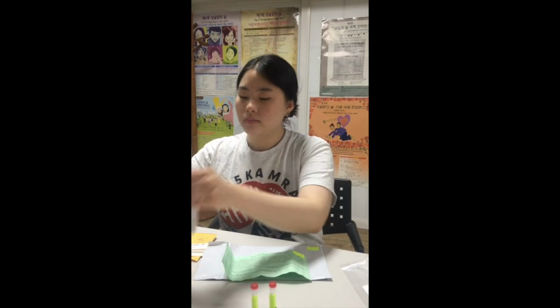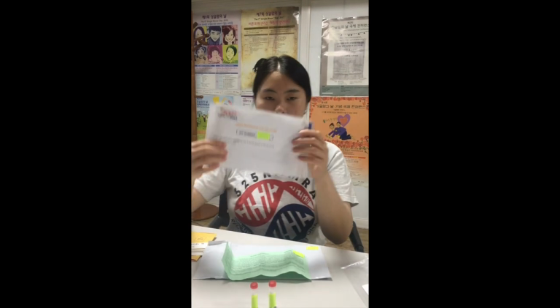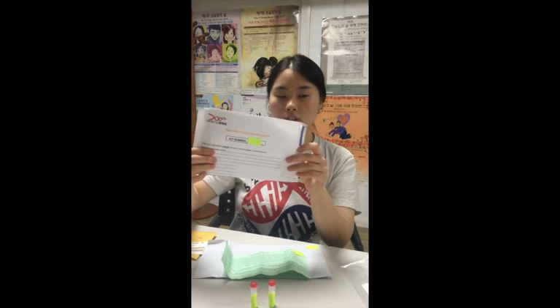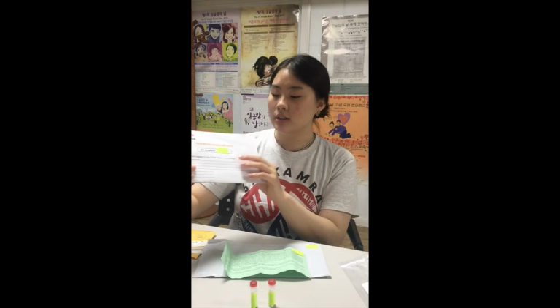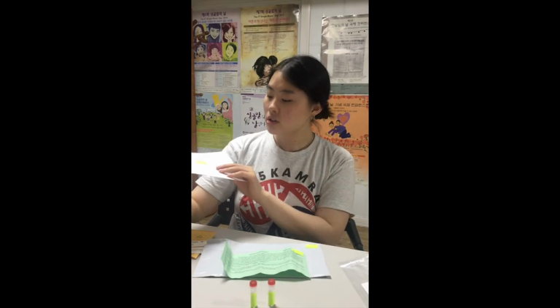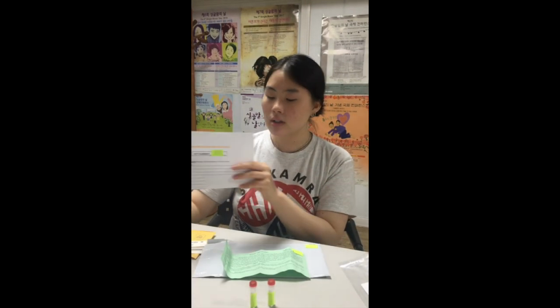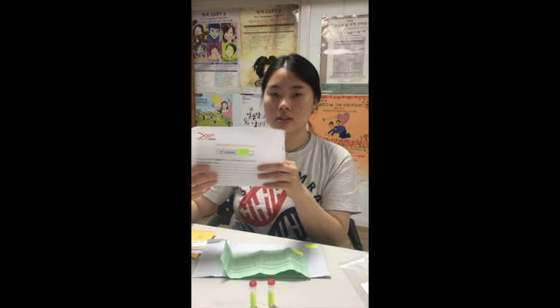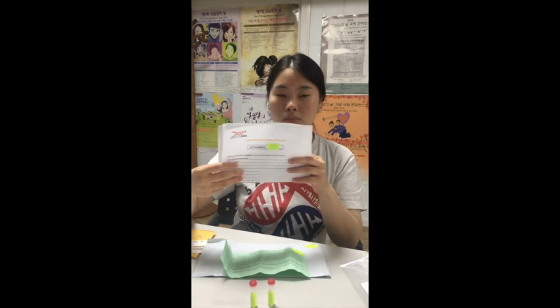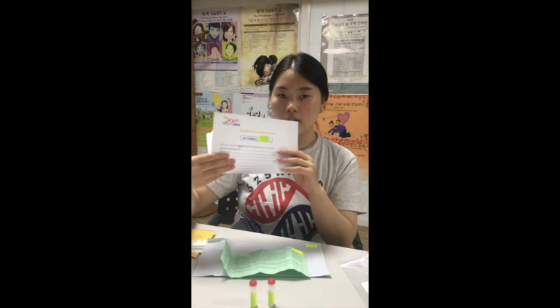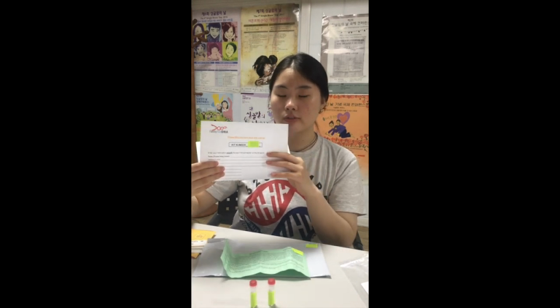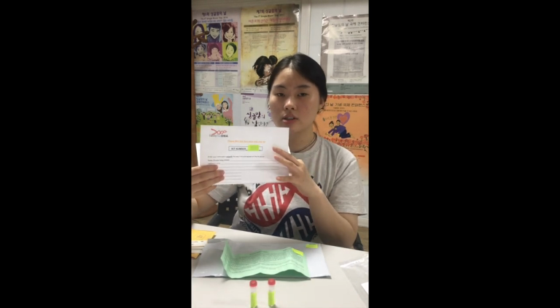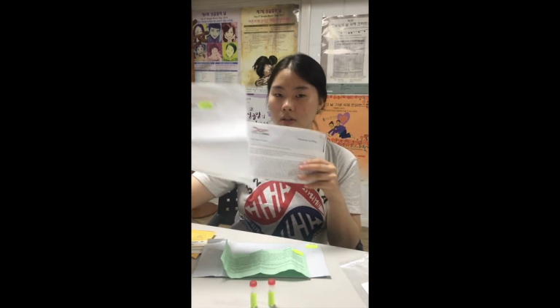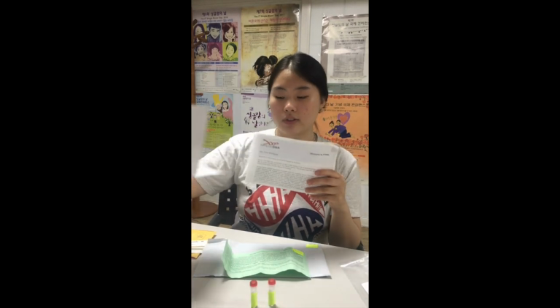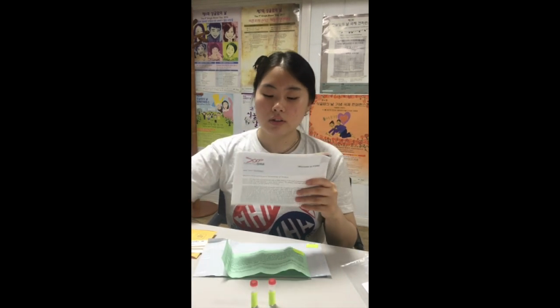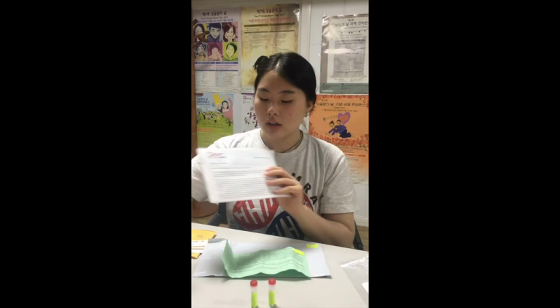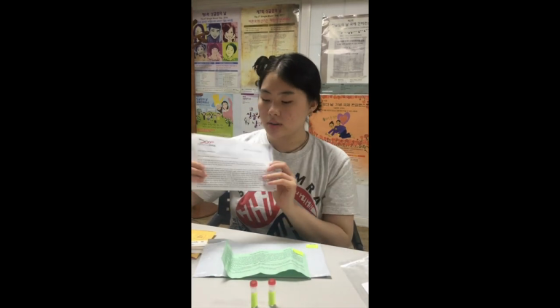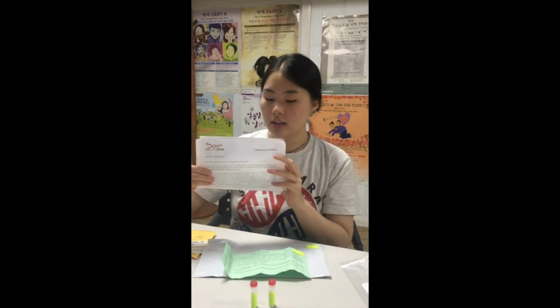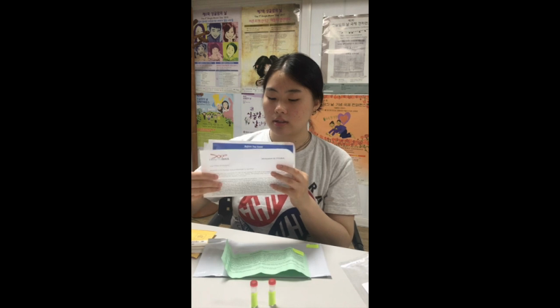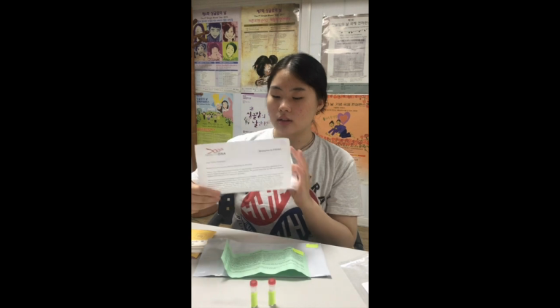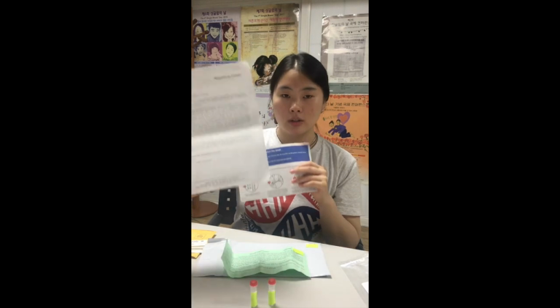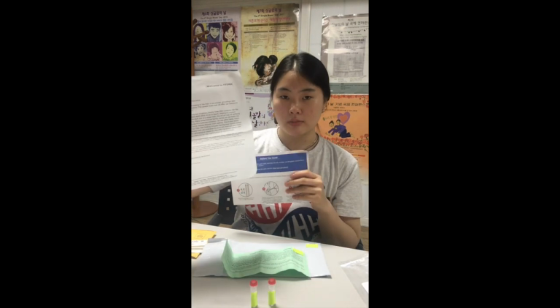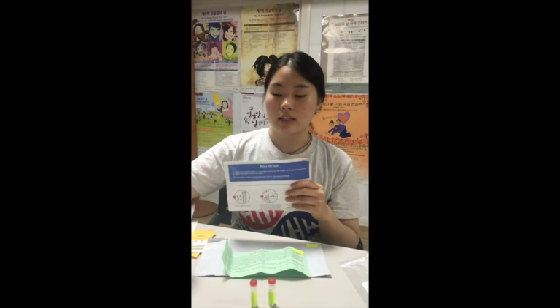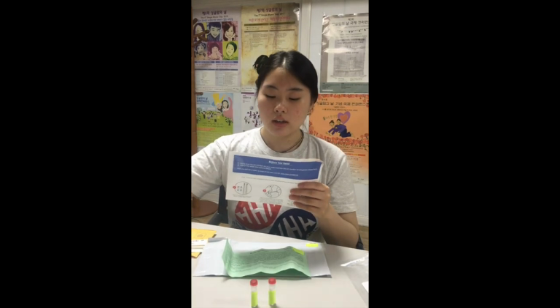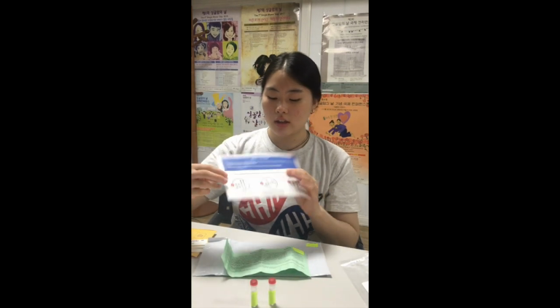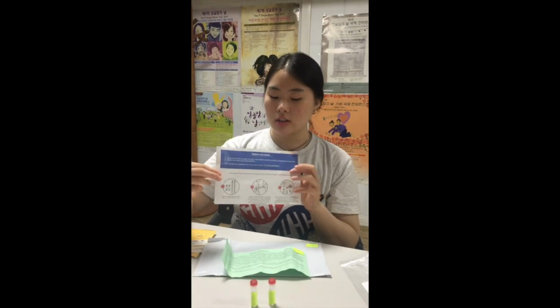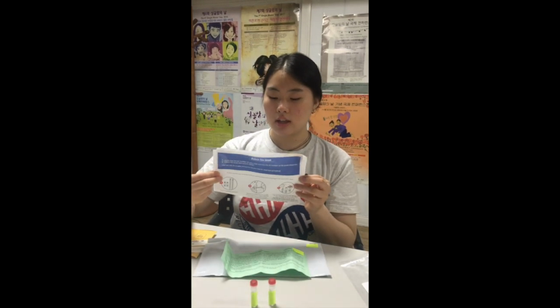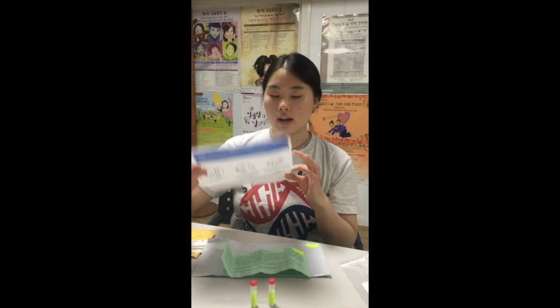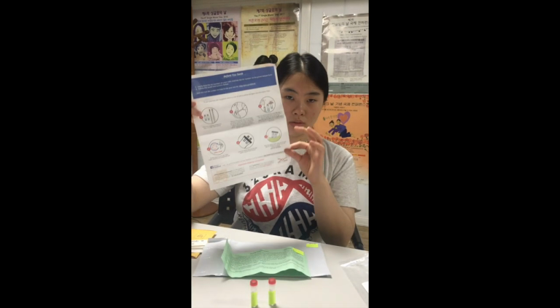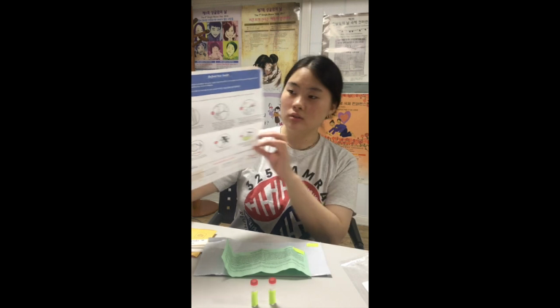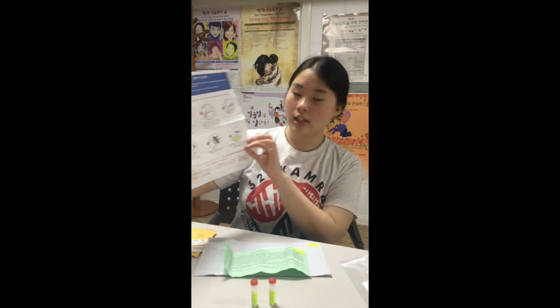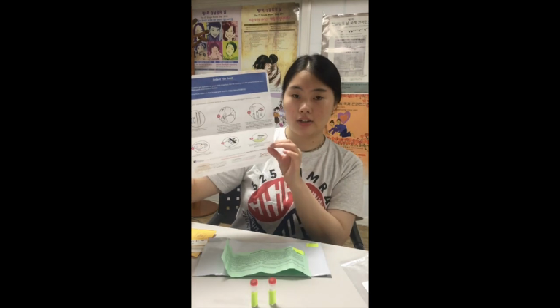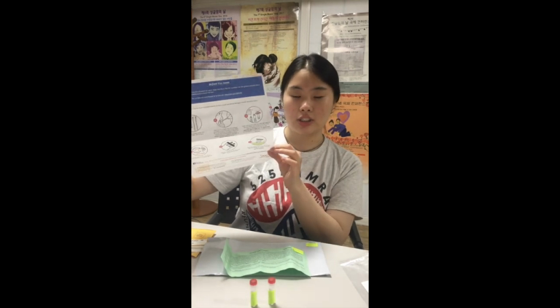These three documents: the first one is a contact information sheet — please fill this out. The second is a welcome letter from FTDNA. And the third is a how-to DNA kit on your own sheet.